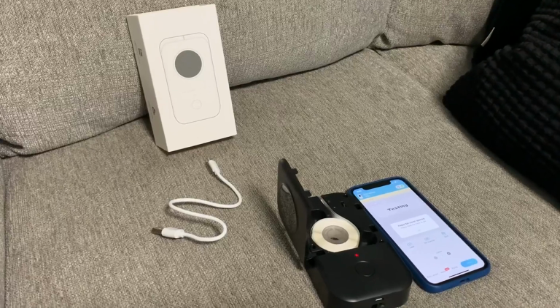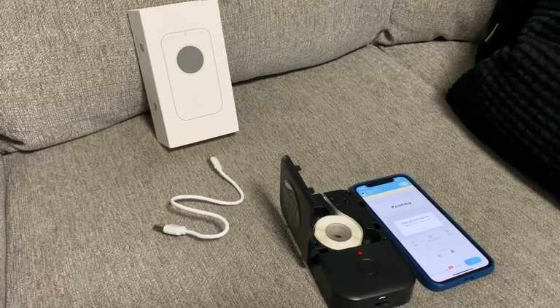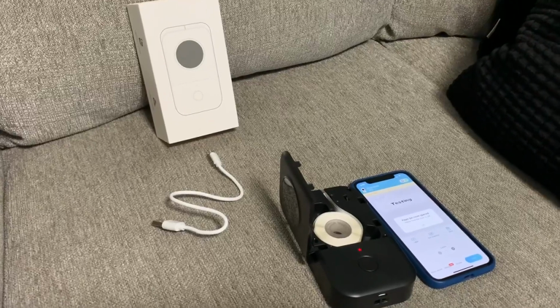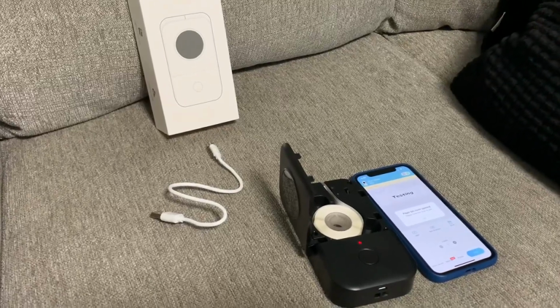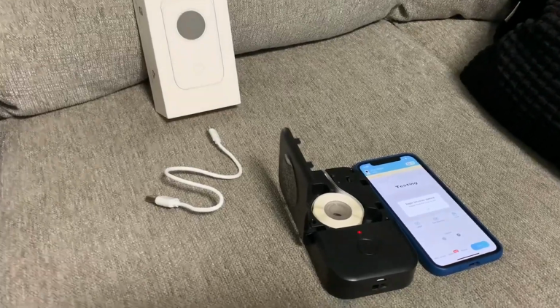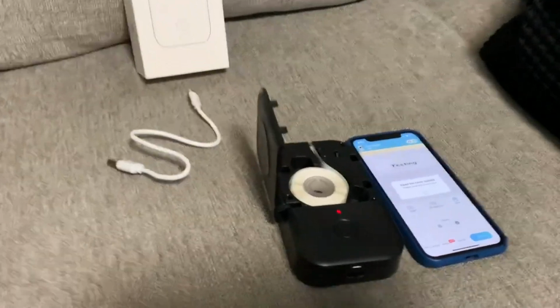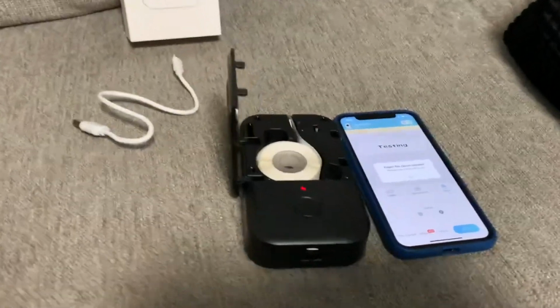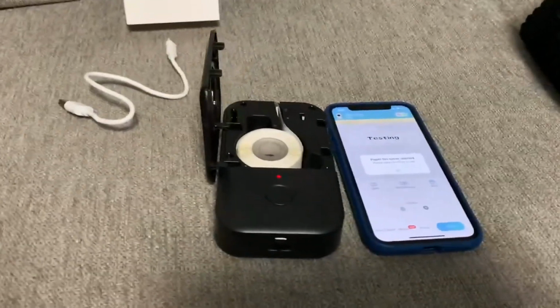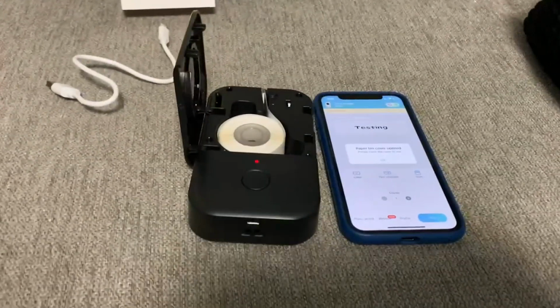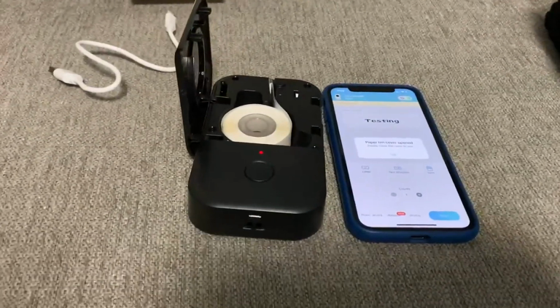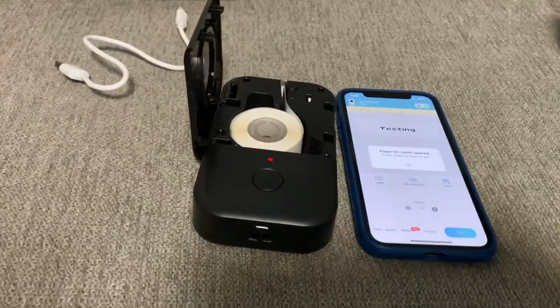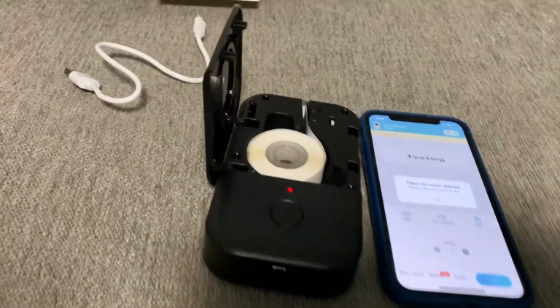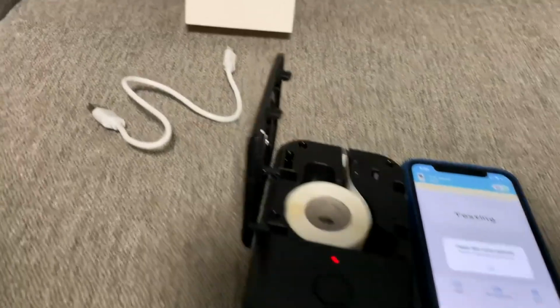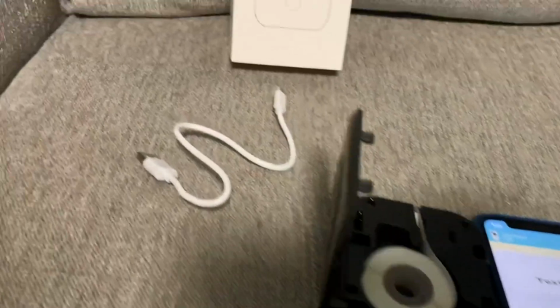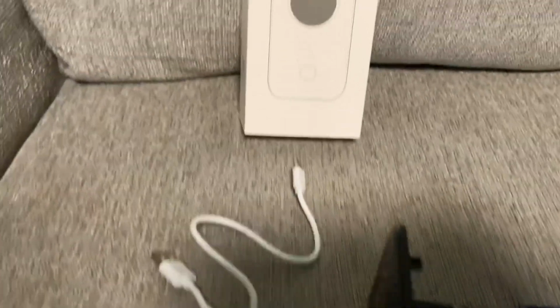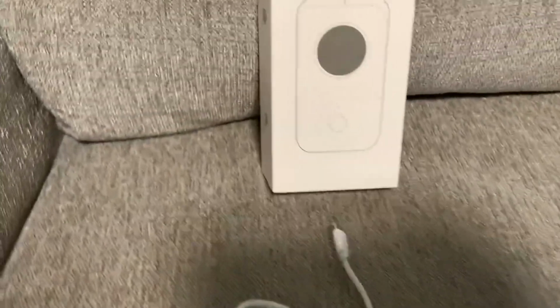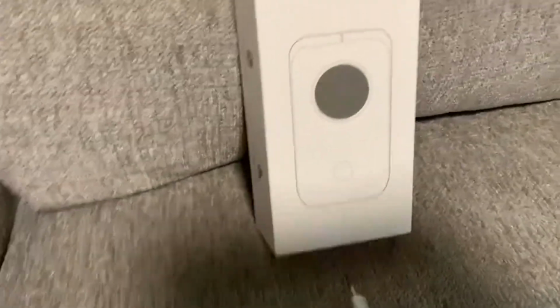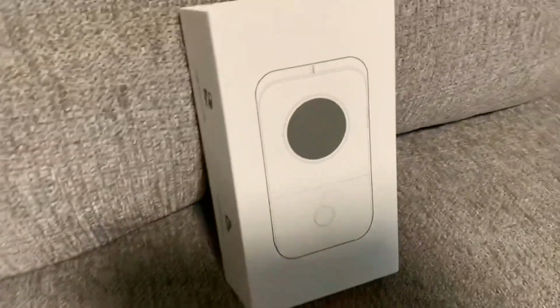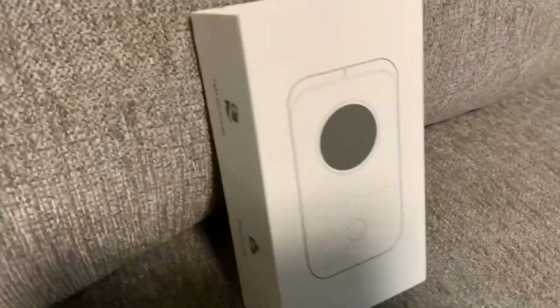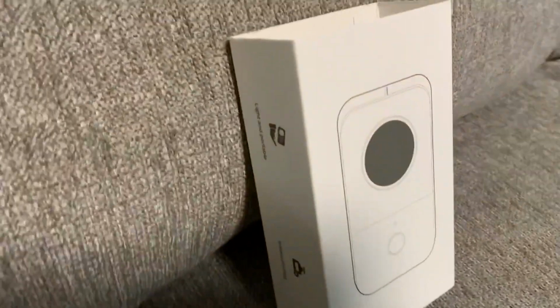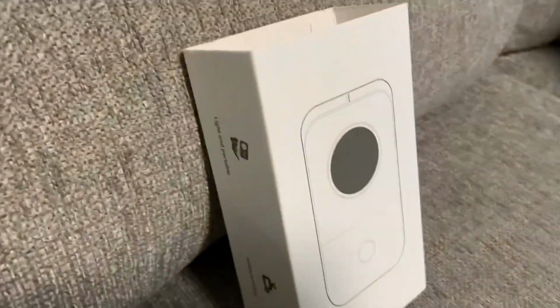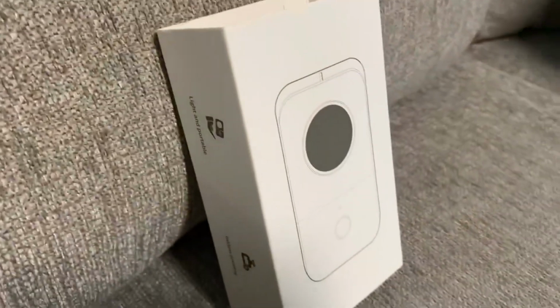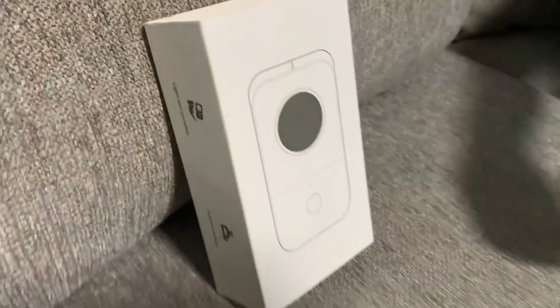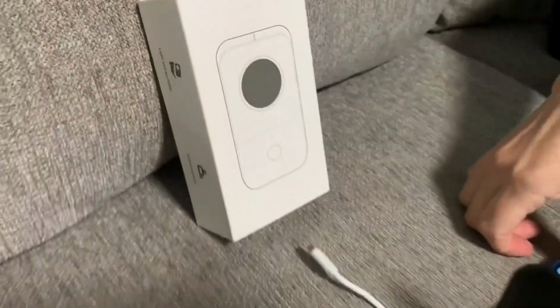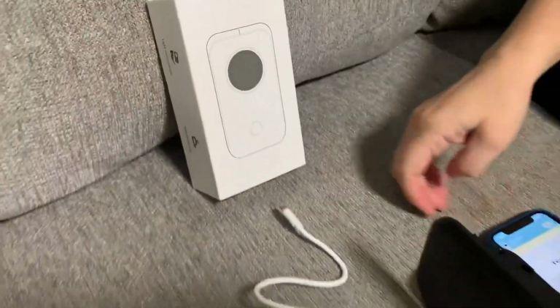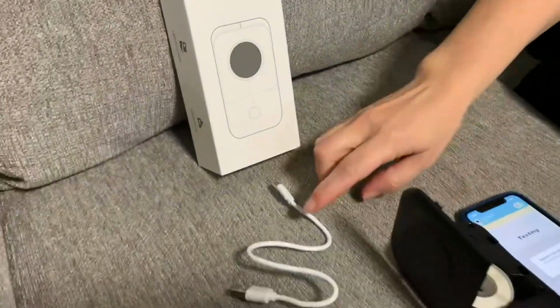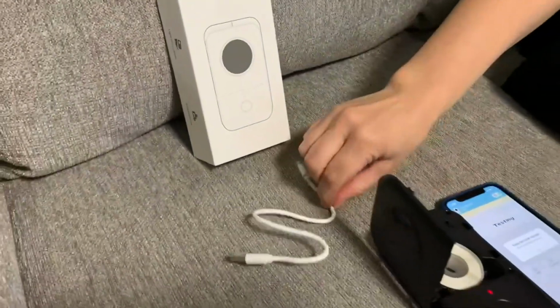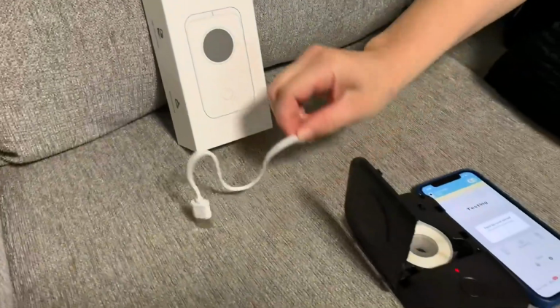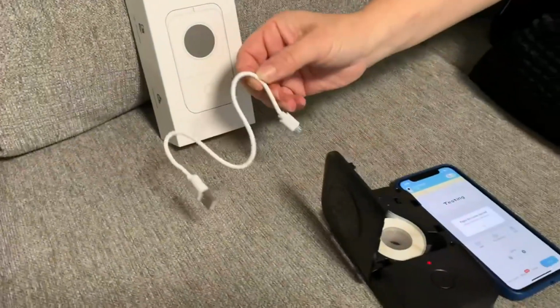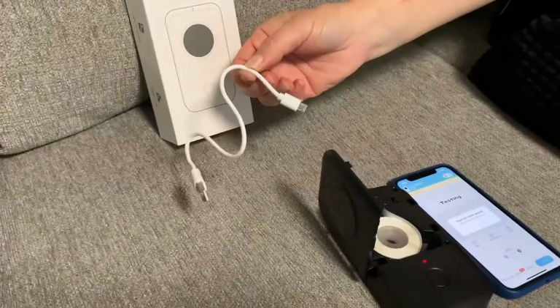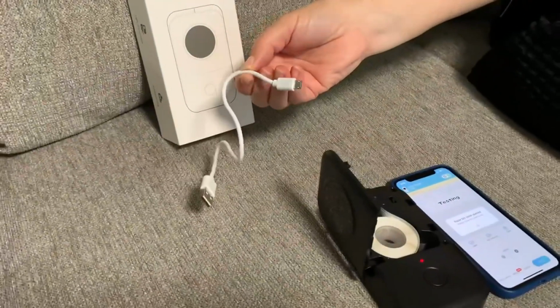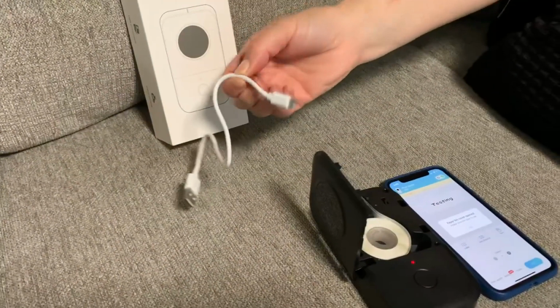I want to show you this really cool smart inkless portable and handheld label printer. It's already charged. It came with this cord that was very fast charging.